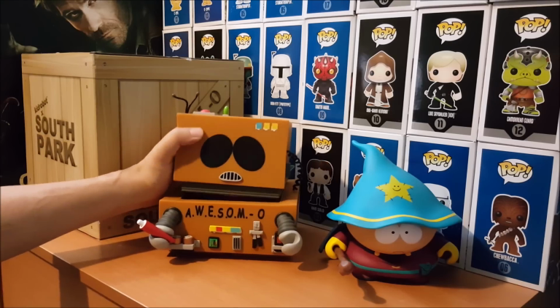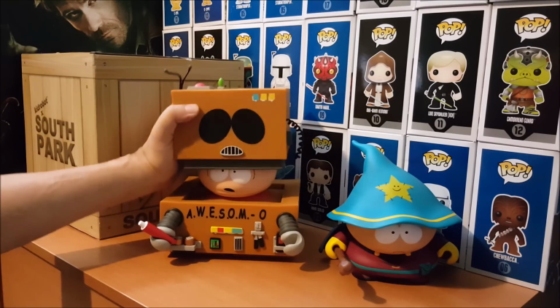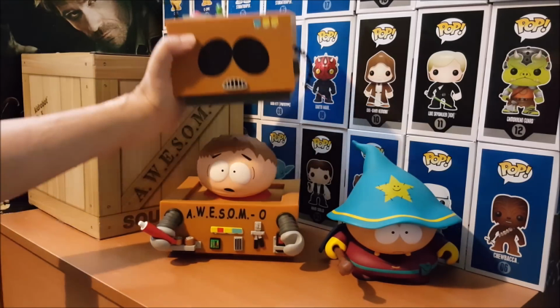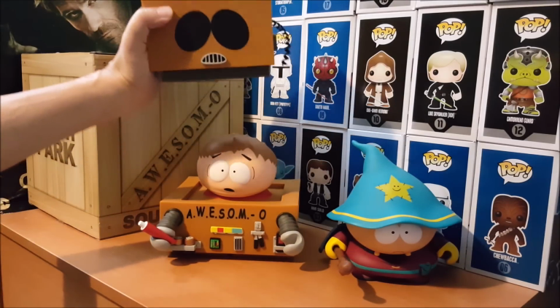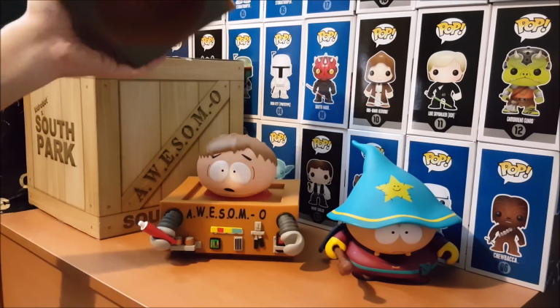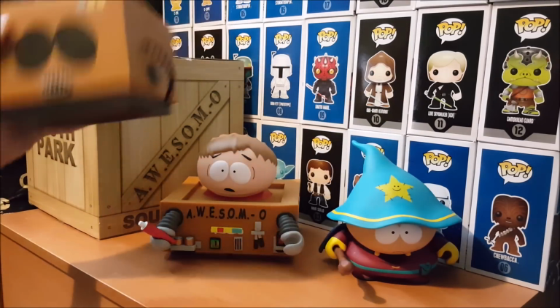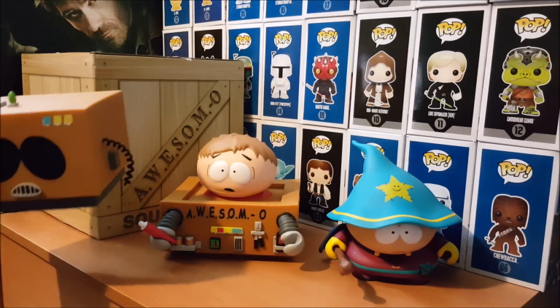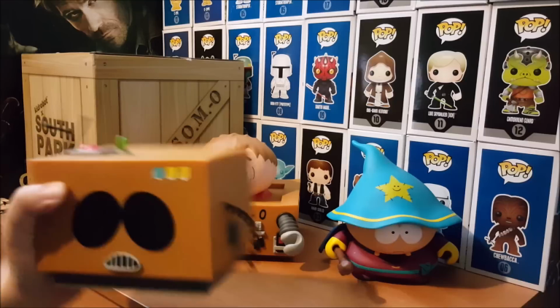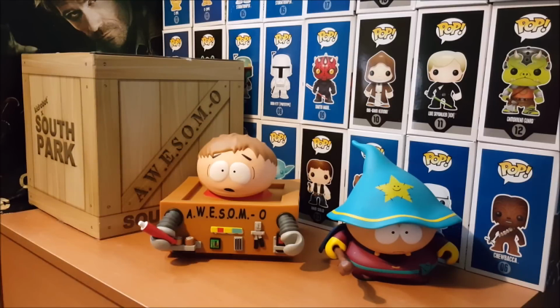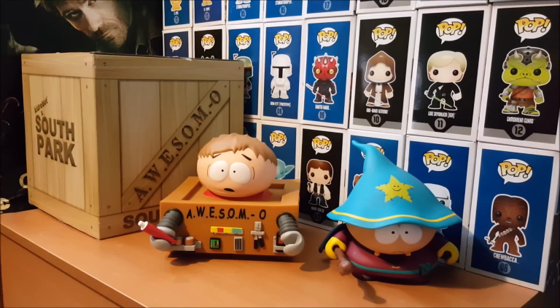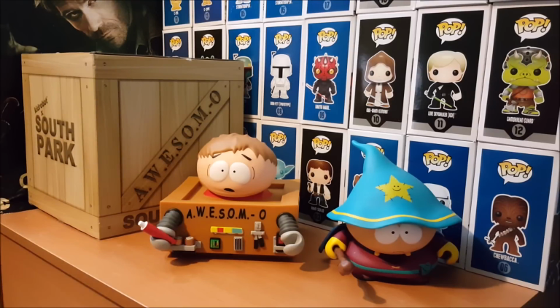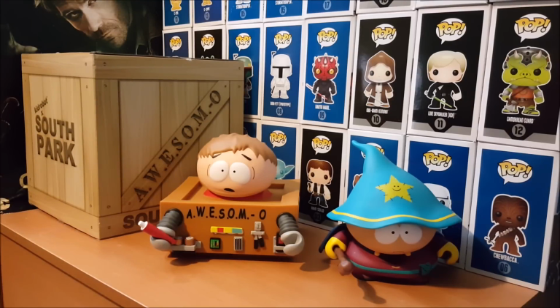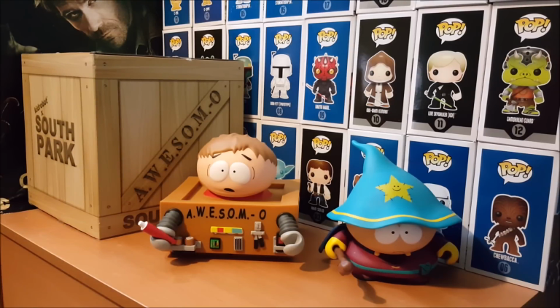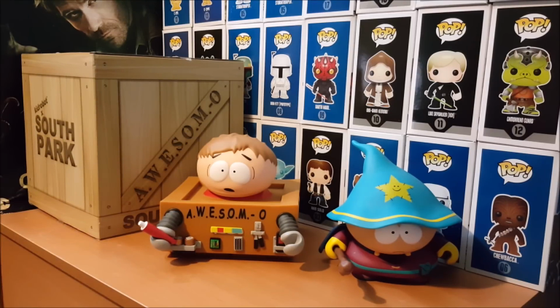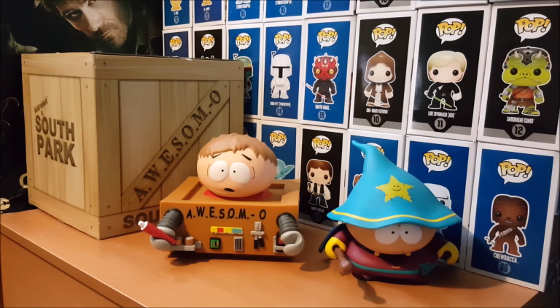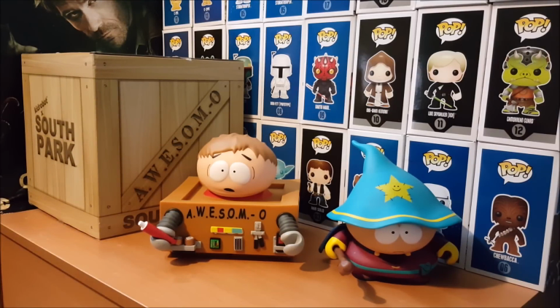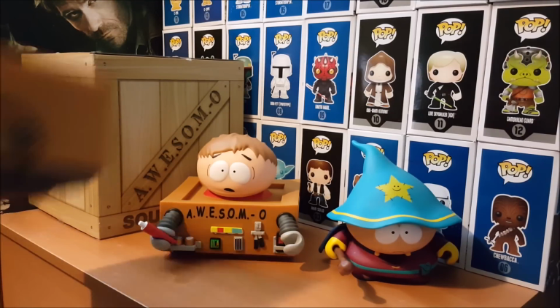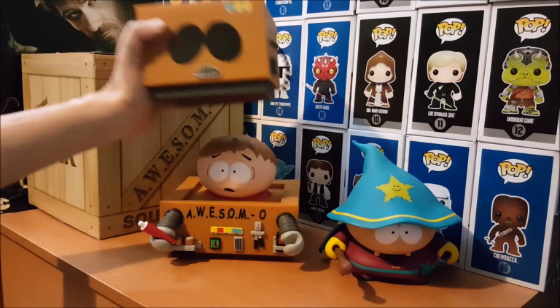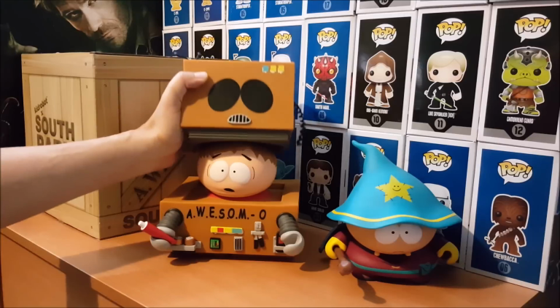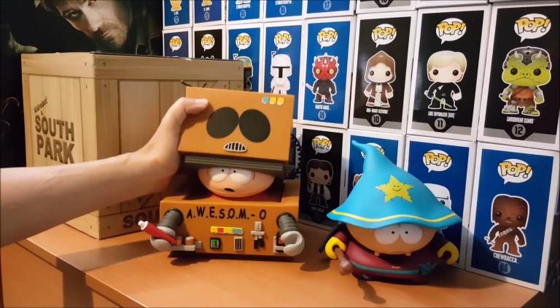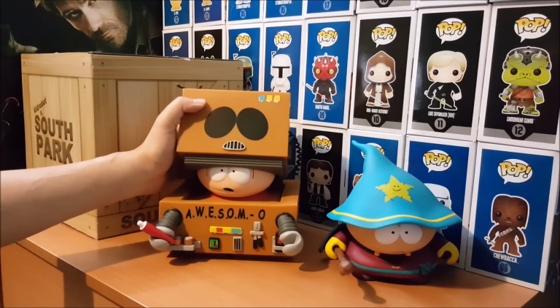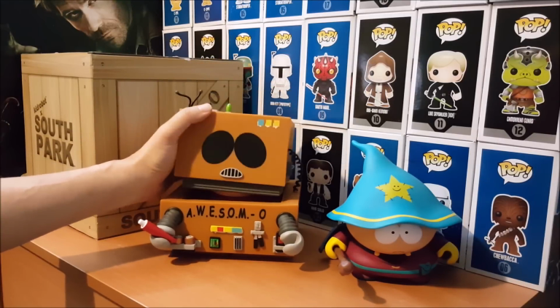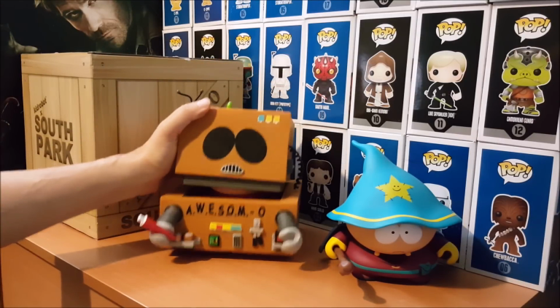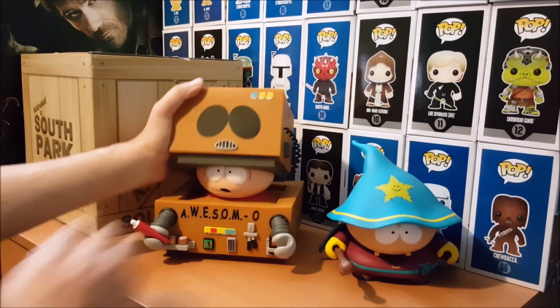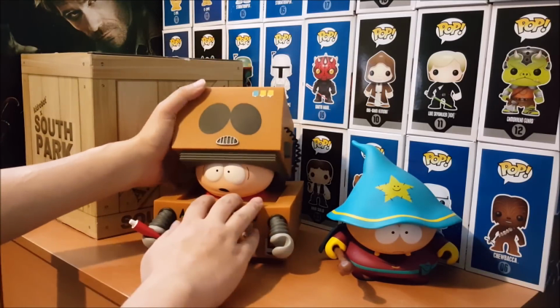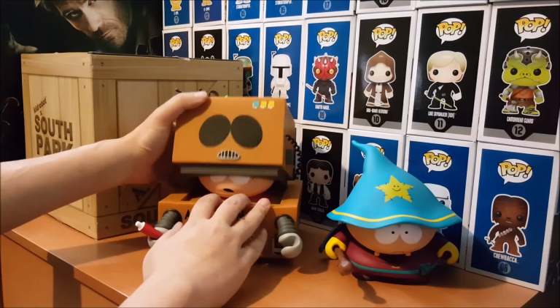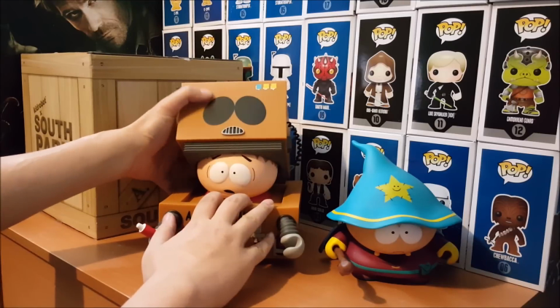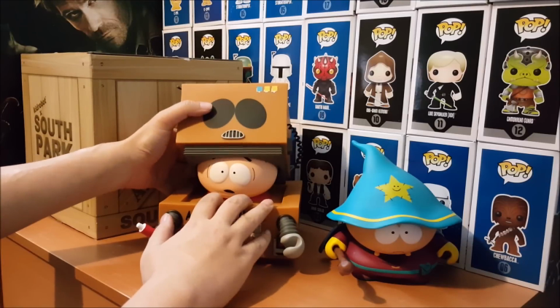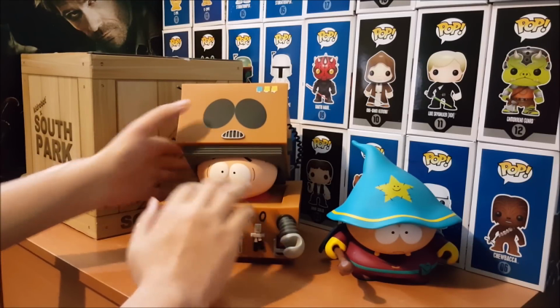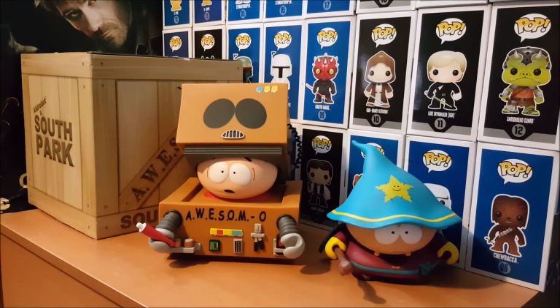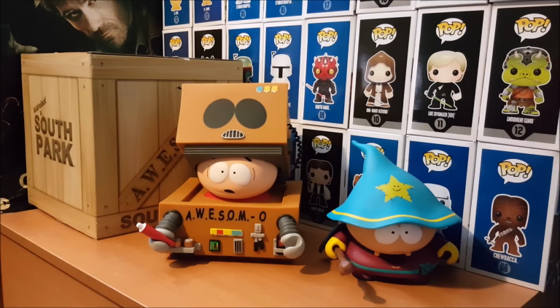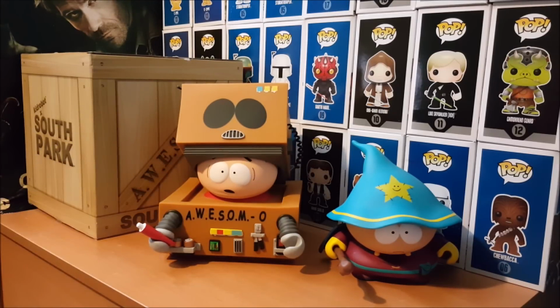And you can take the top off — Awesimo's head — and Eric is underneath. Pretty detailed, pretty cool. You can do something like this, it looks like. Yeah, like that. That's pretty cool, huh?